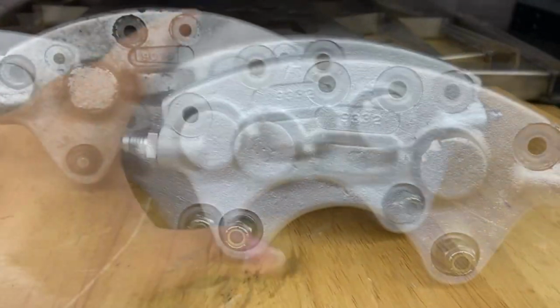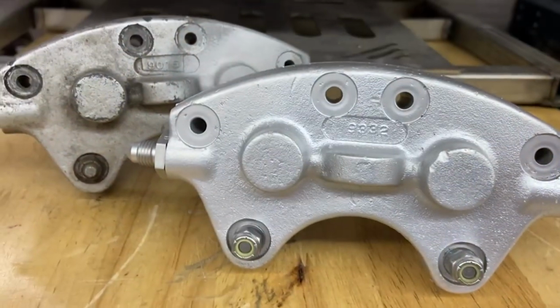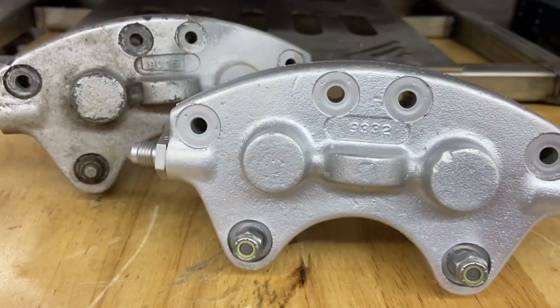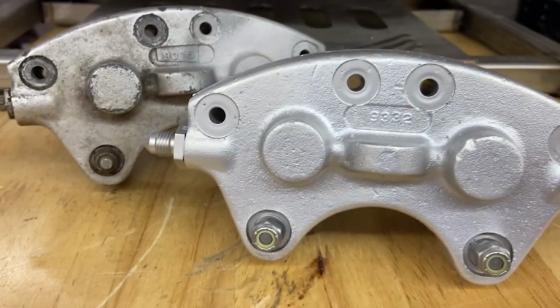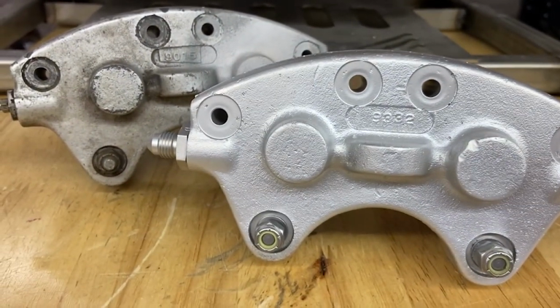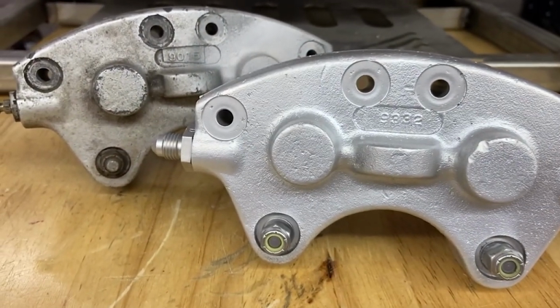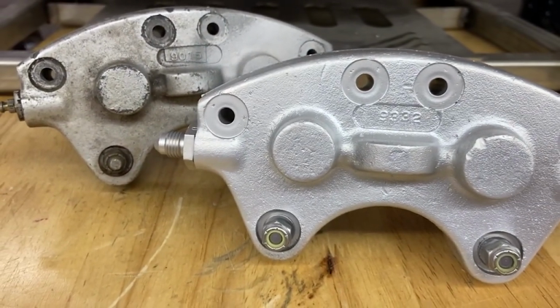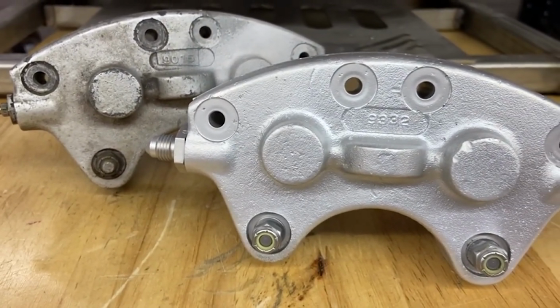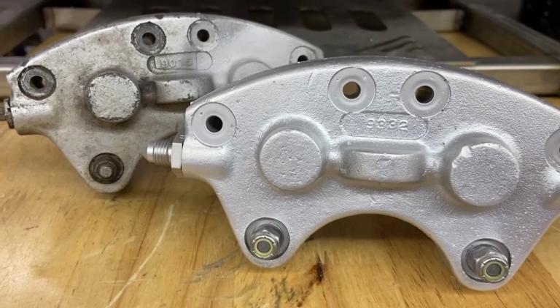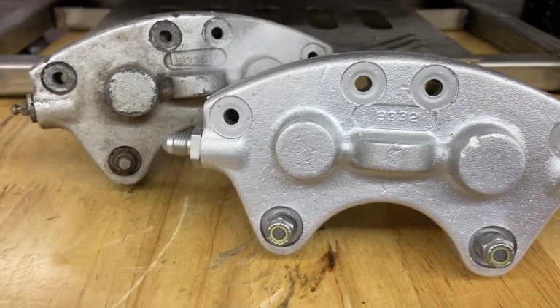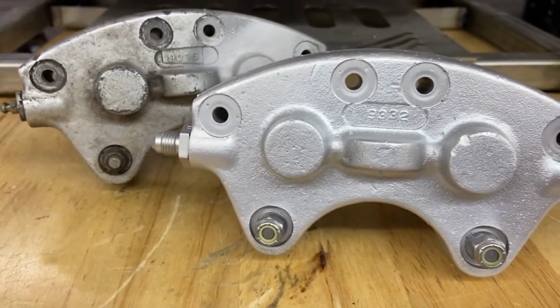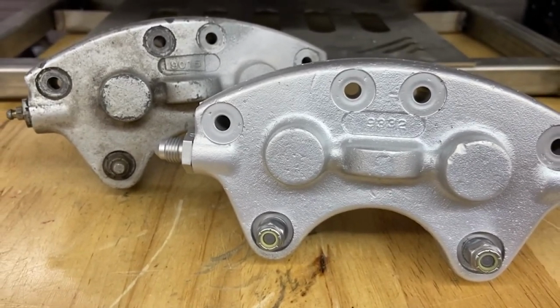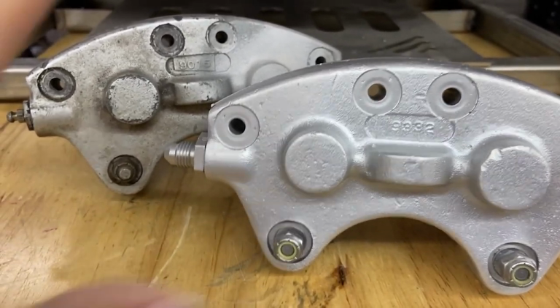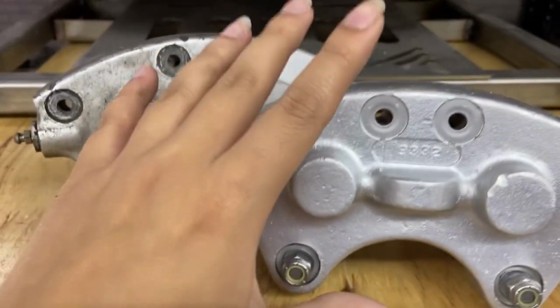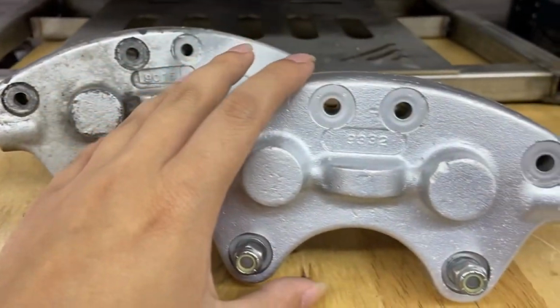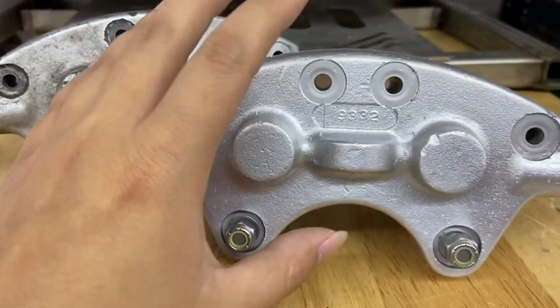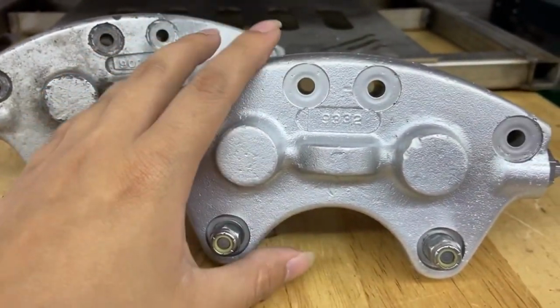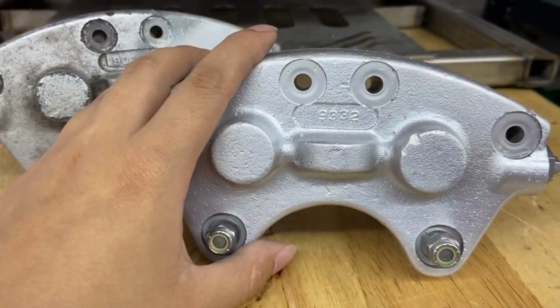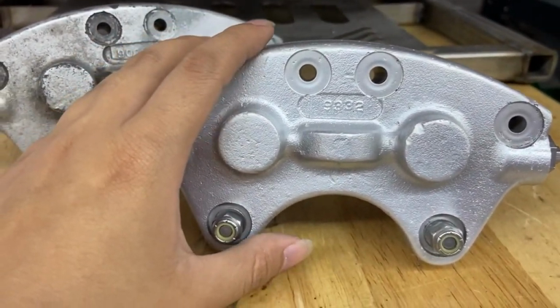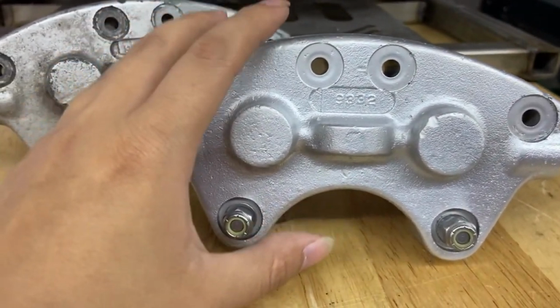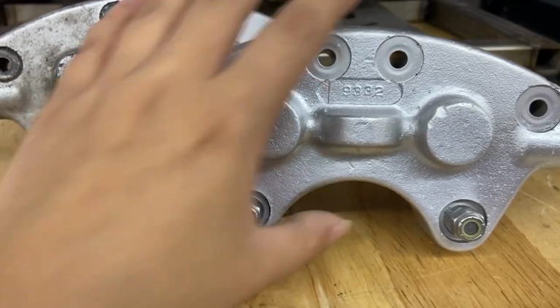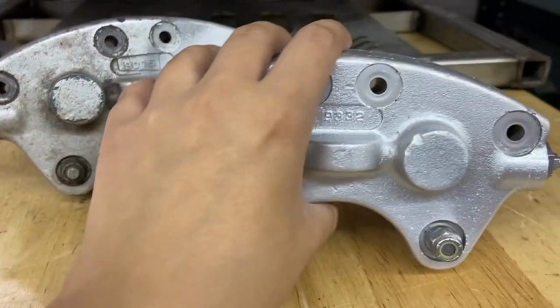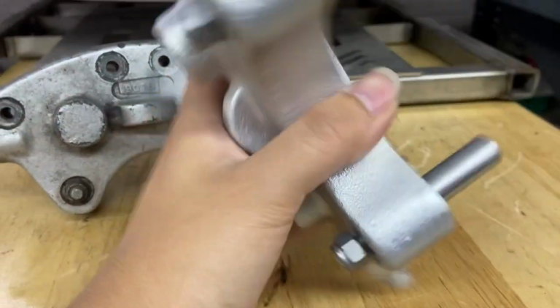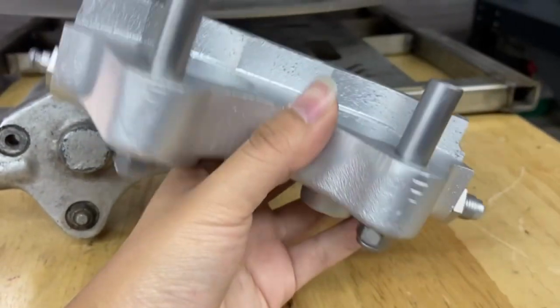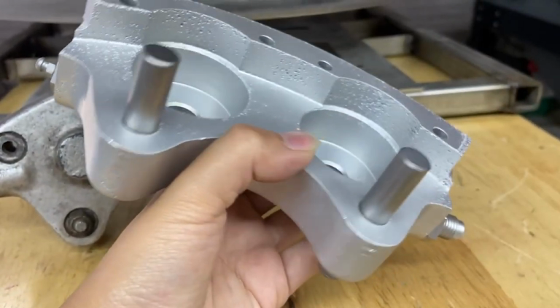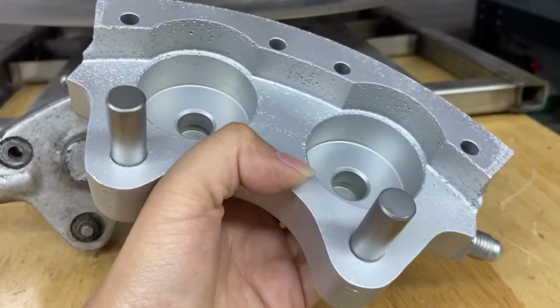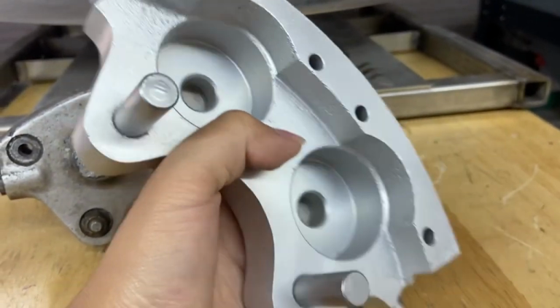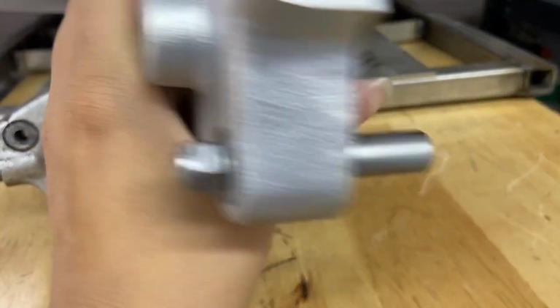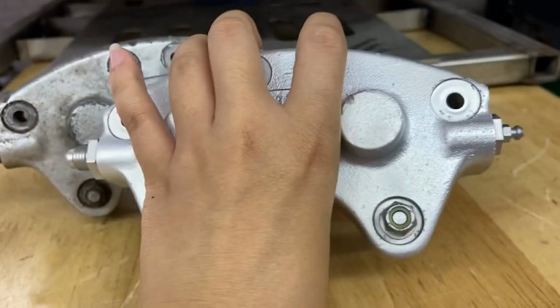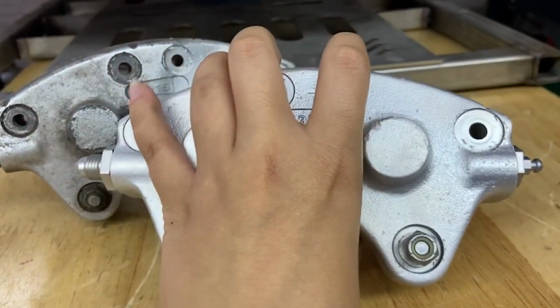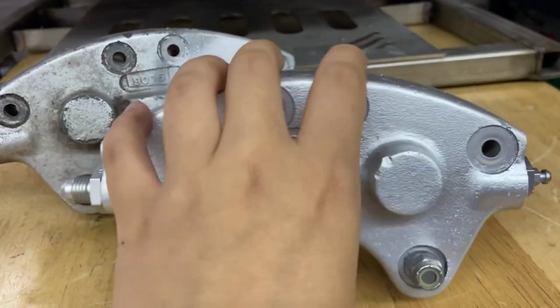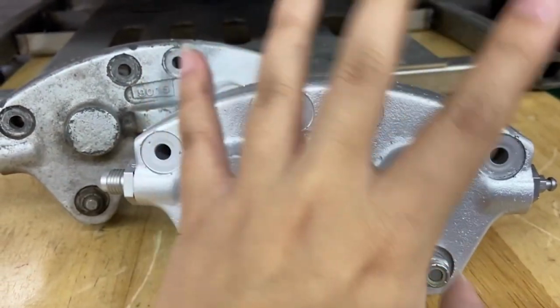To wrap up this video, I just want to go over it one more time. You can use glass bead when vapor honing aluminum parts to give you that really nice OEM finish. It works phenomenal.